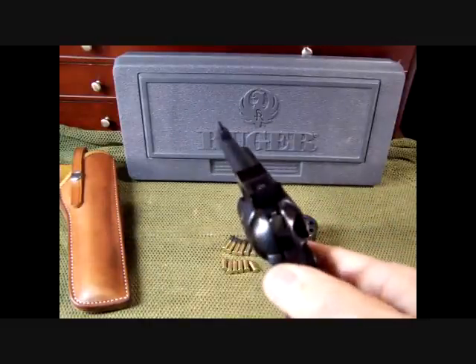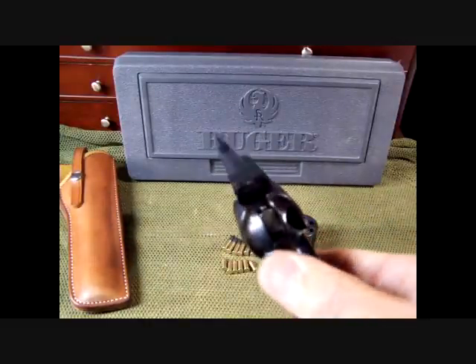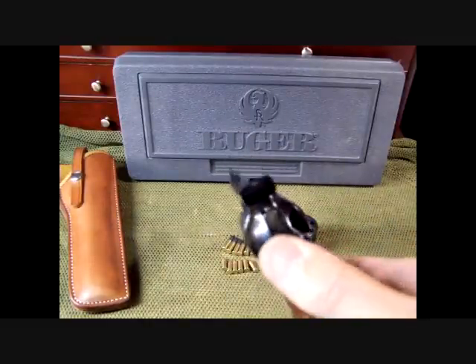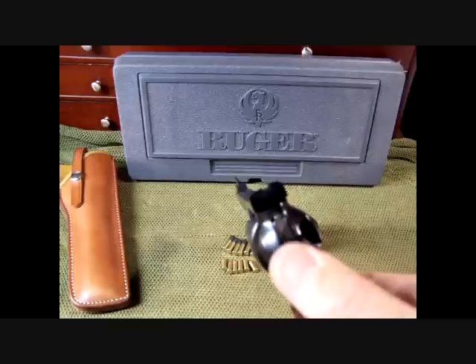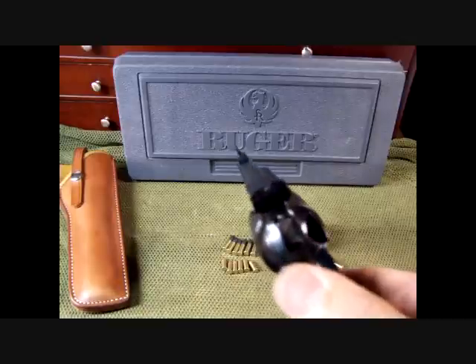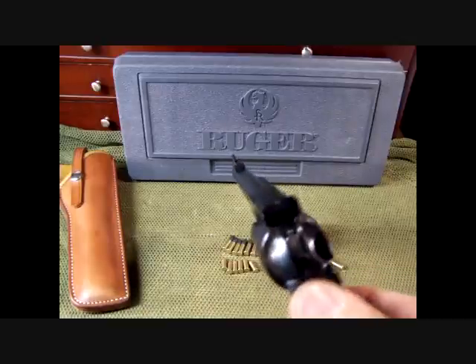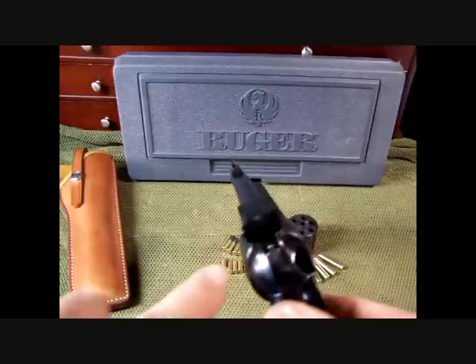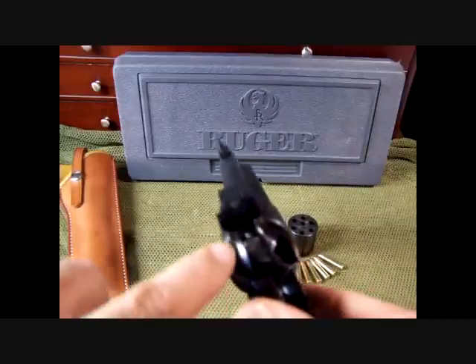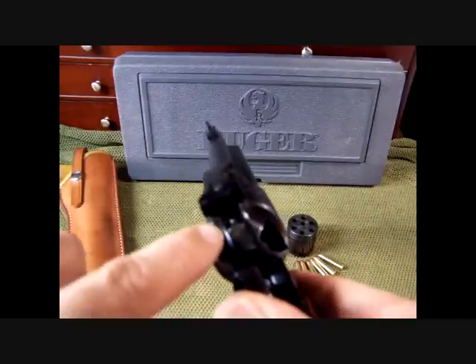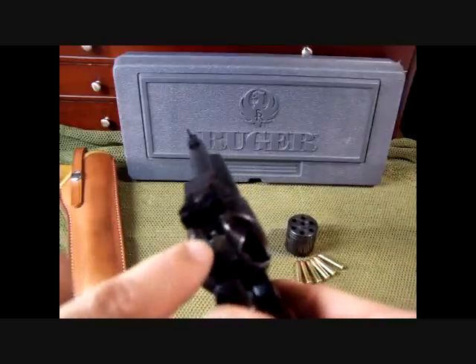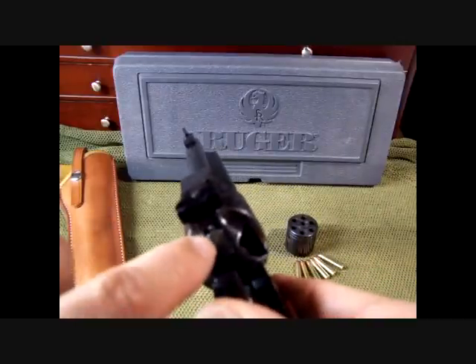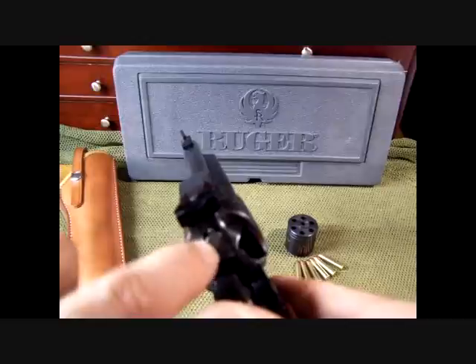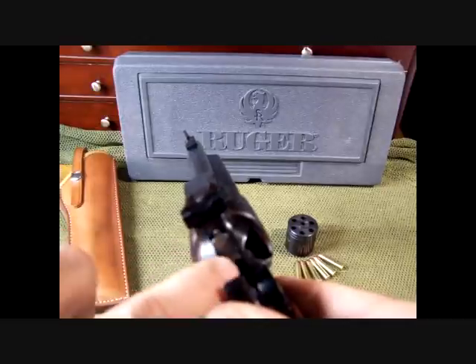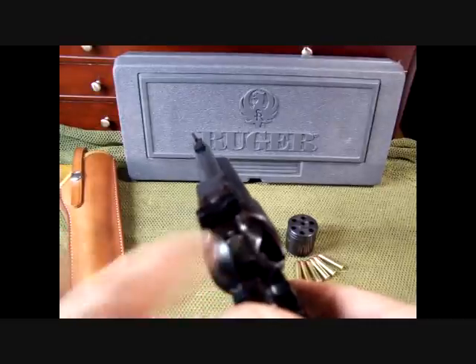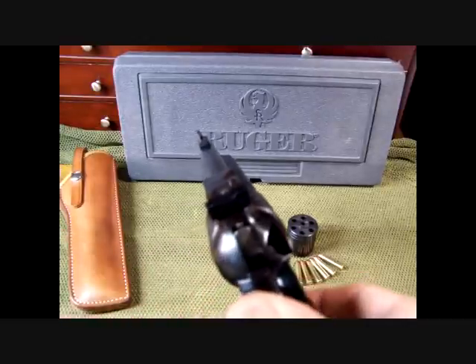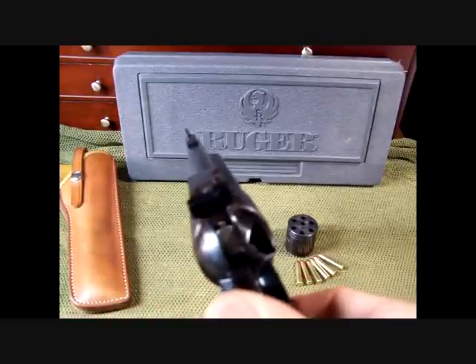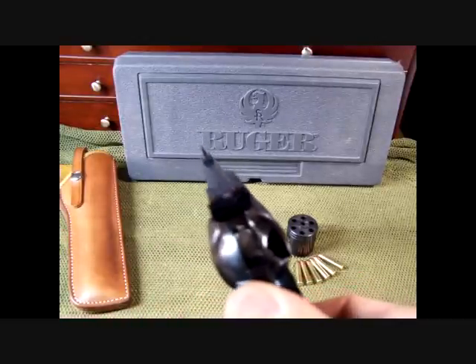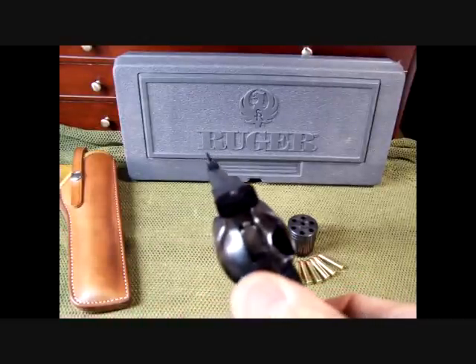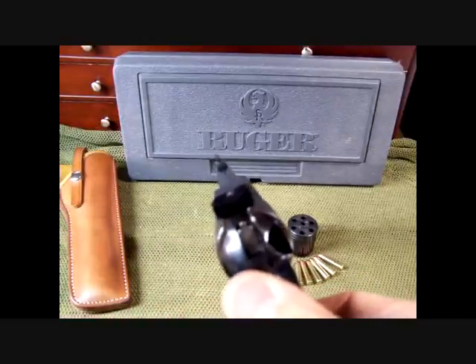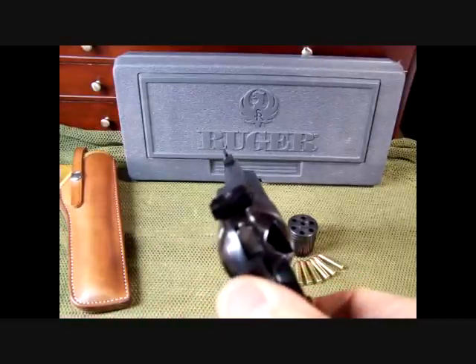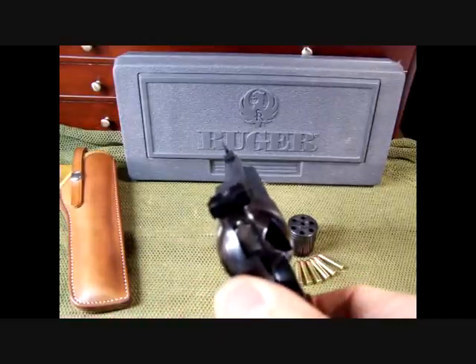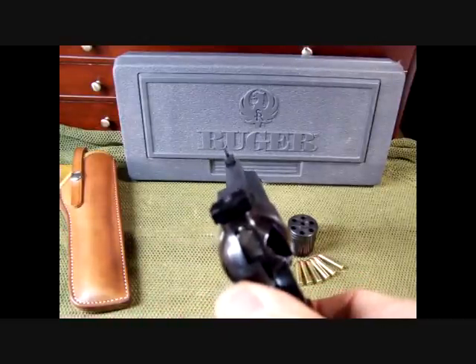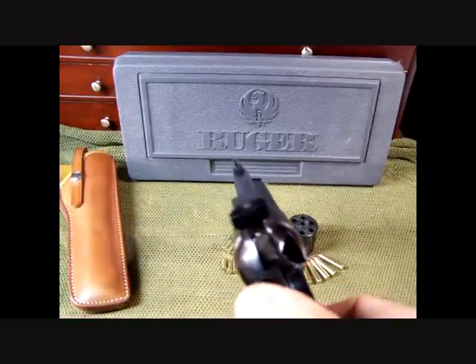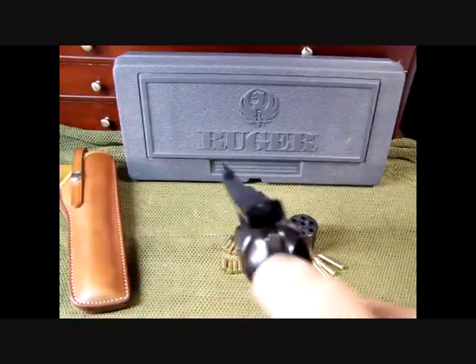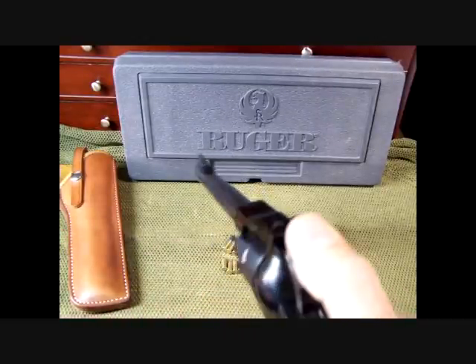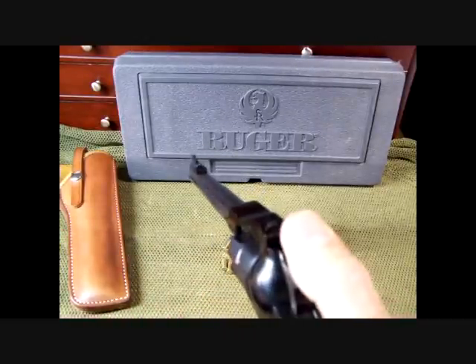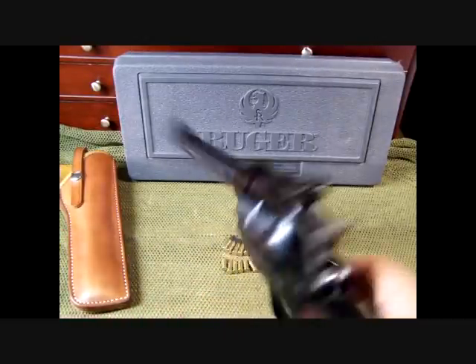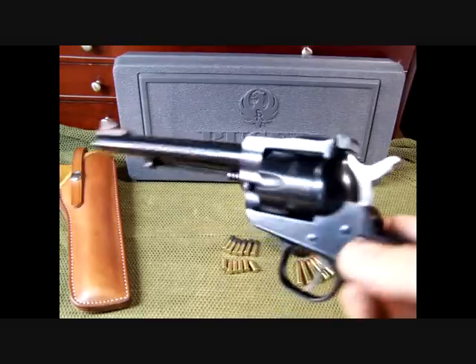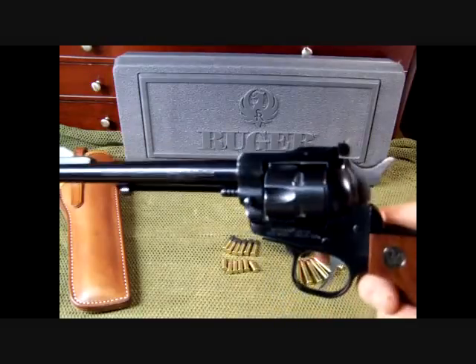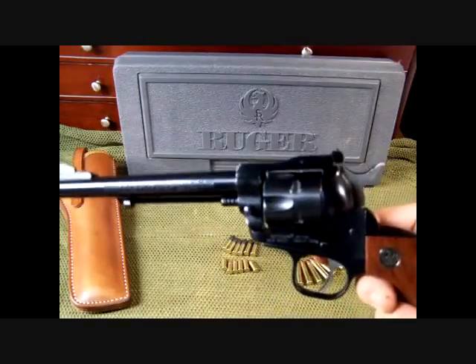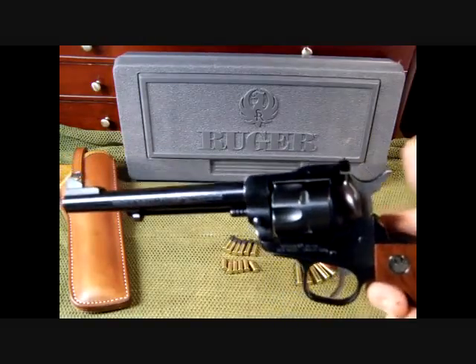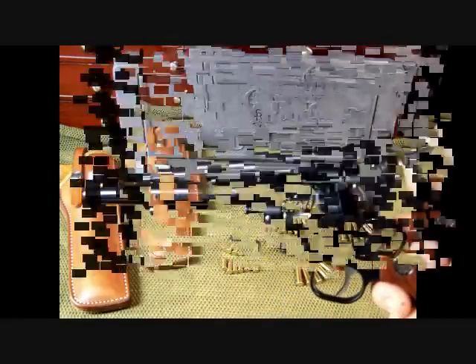This gun has been safety checked. If you'll notice, there is a kind of a plate or a bar there that blocks the firing pin from accidentally discharging. That way you're safe to carry the gun fully loaded.